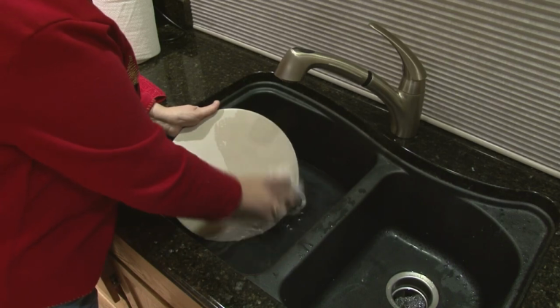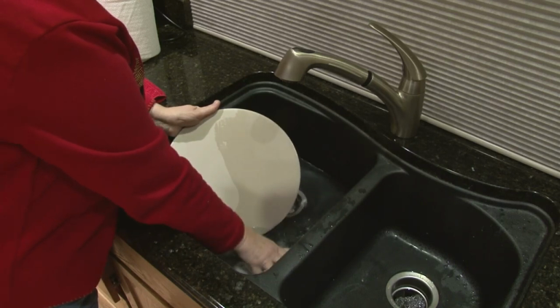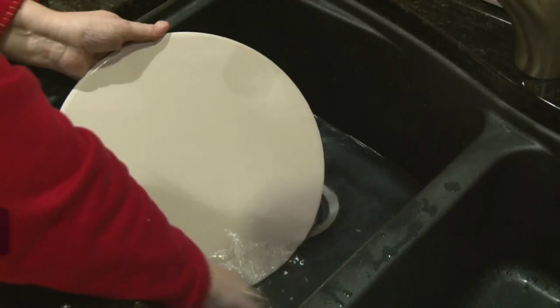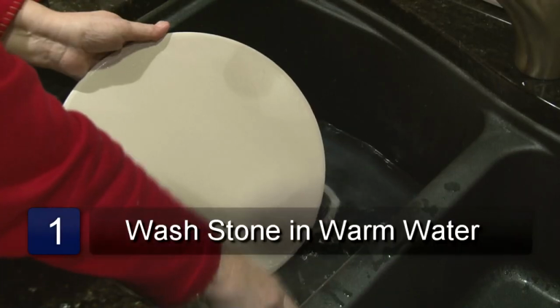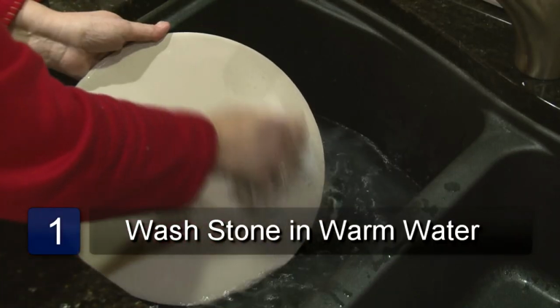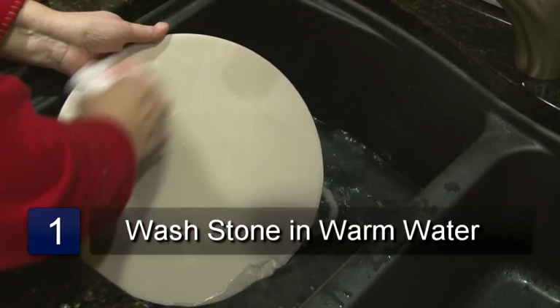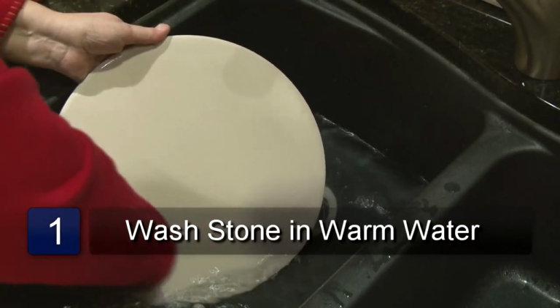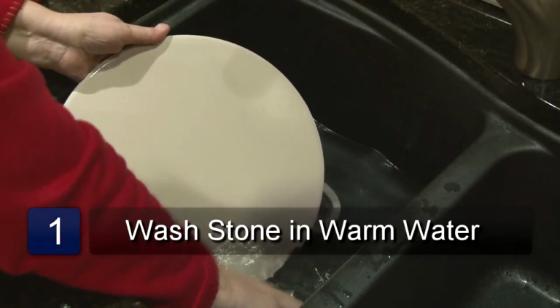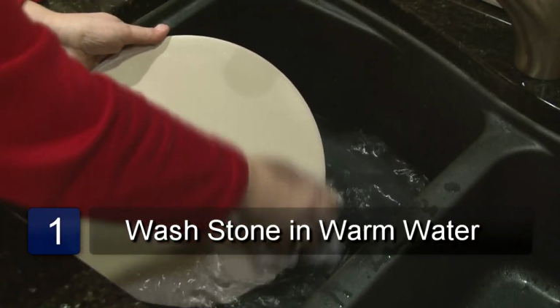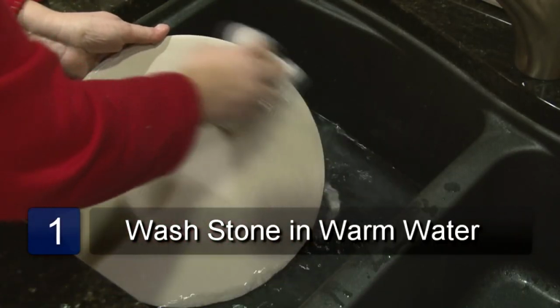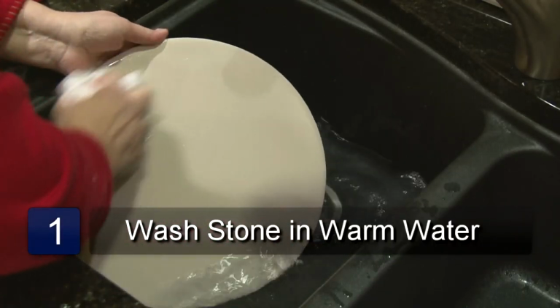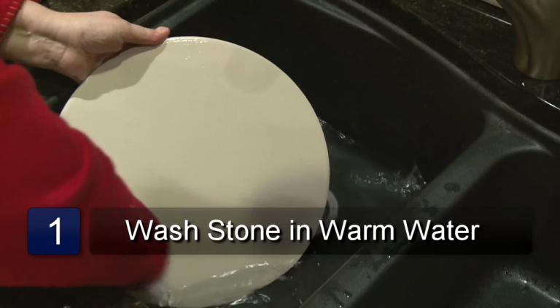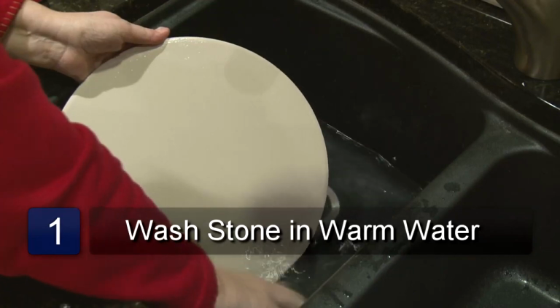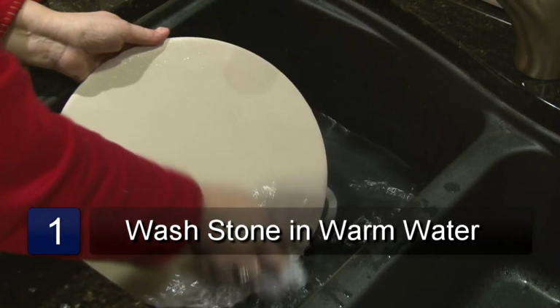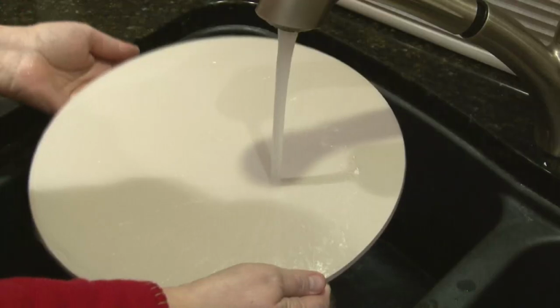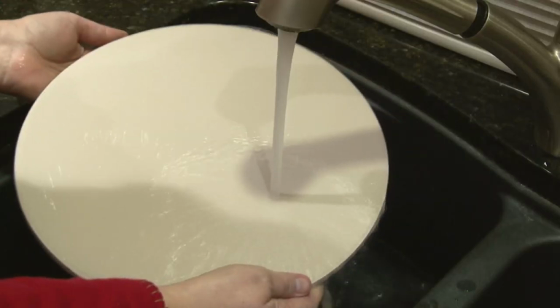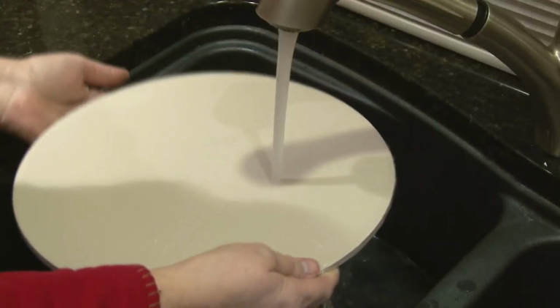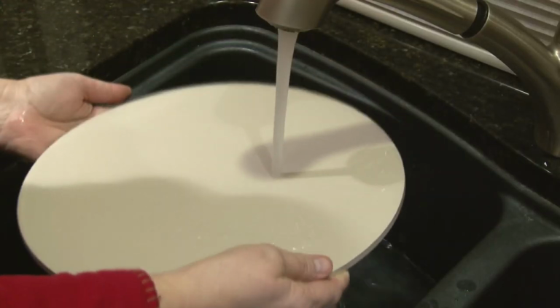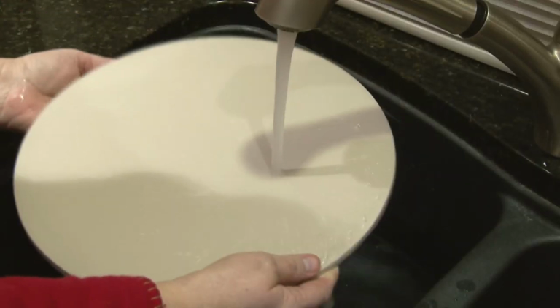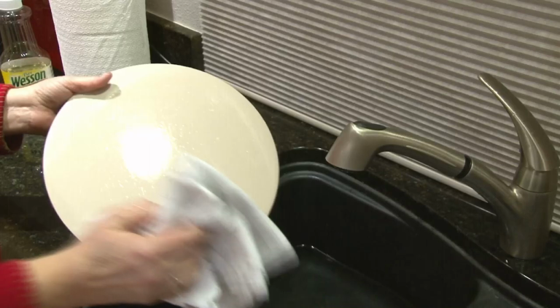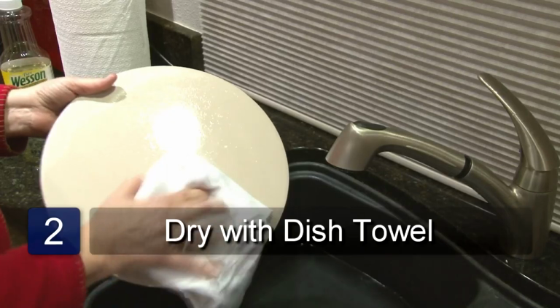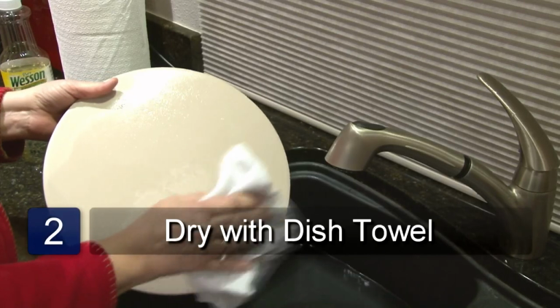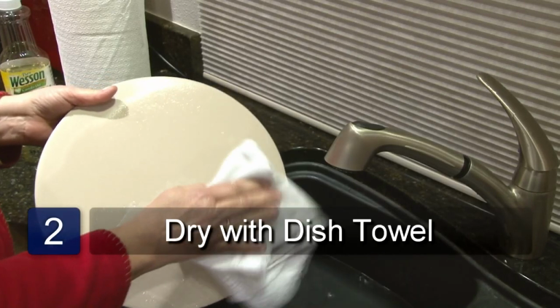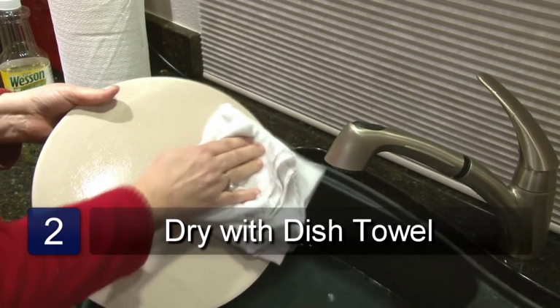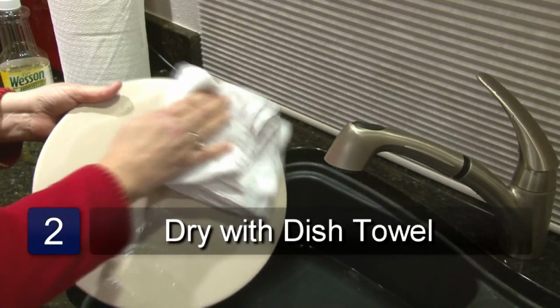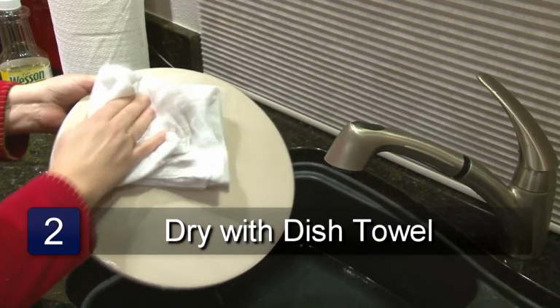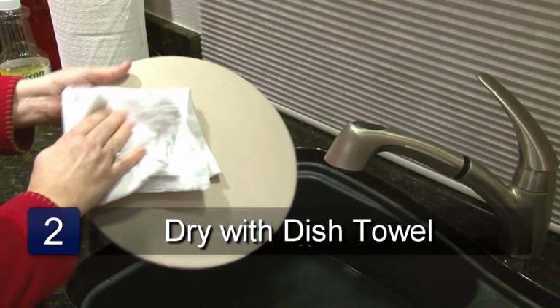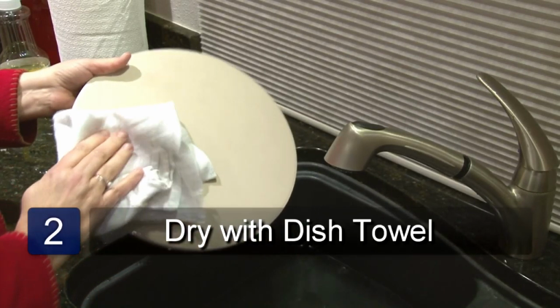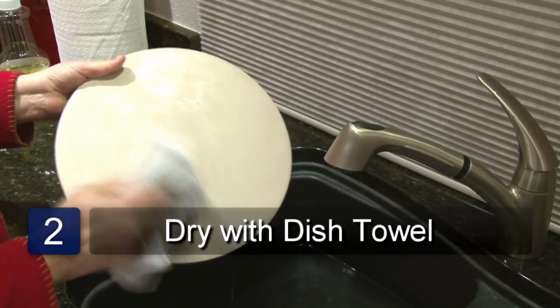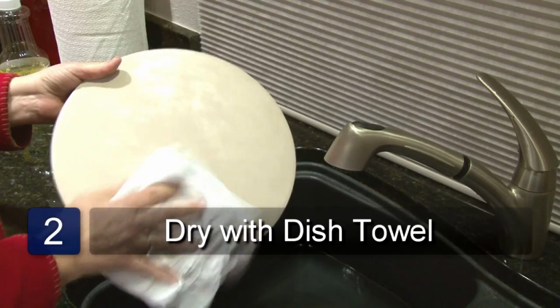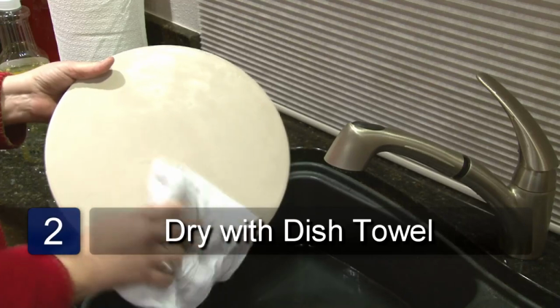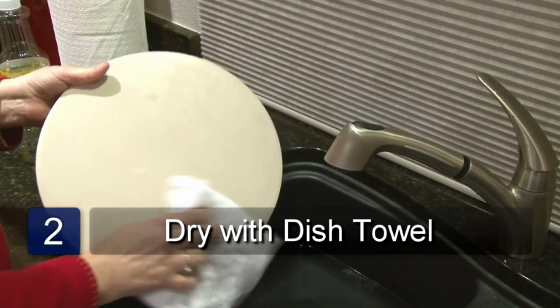The first step is to wash the pizza stone in warm water using a dish cloth. Rinse with water and wipe with a dish towel. Let air dry. Make sure you do not use any soapy water.